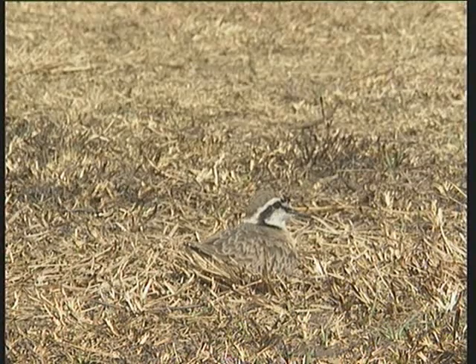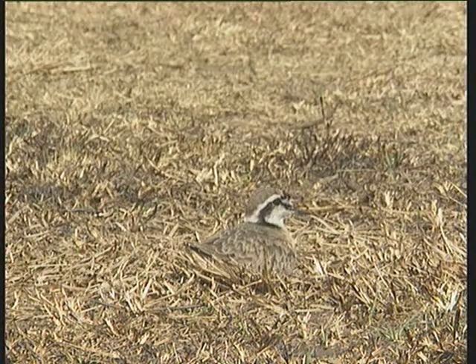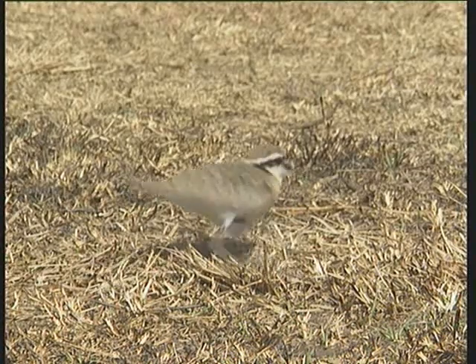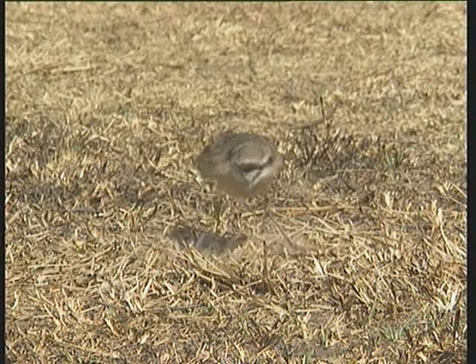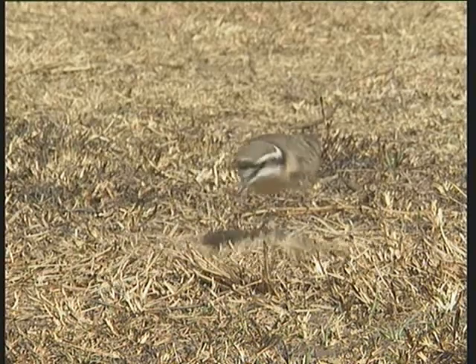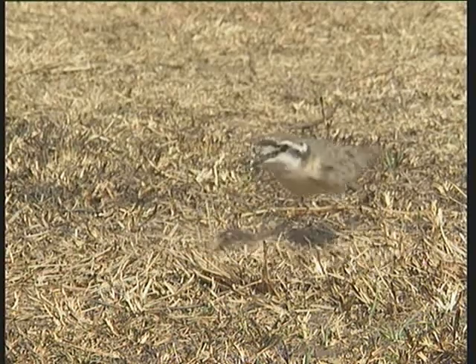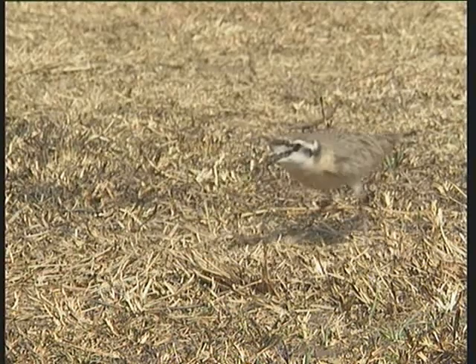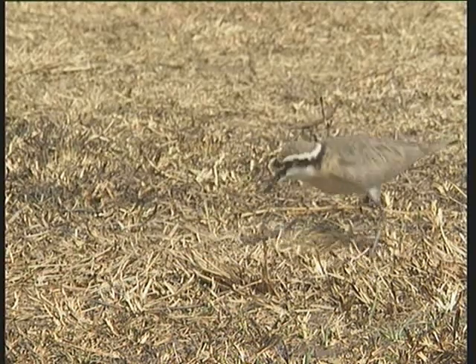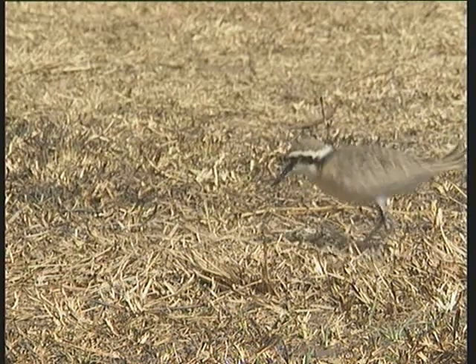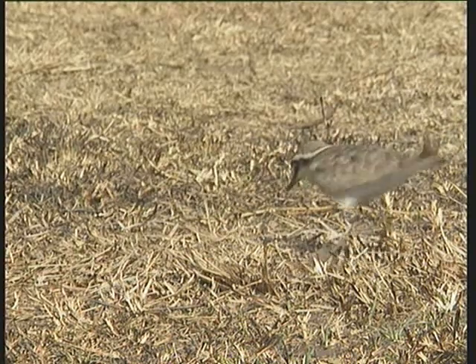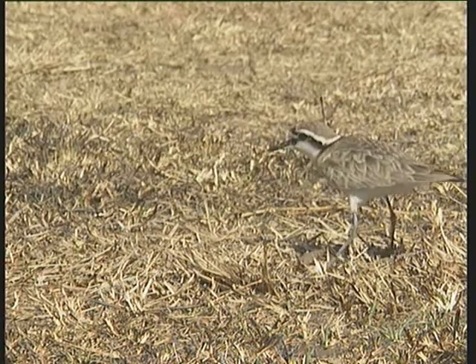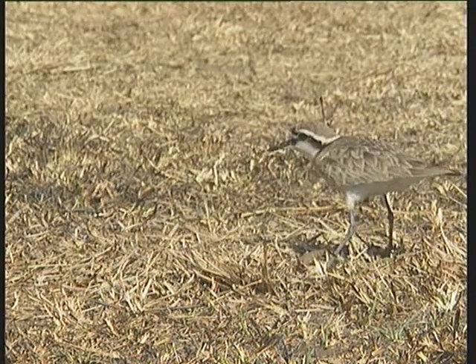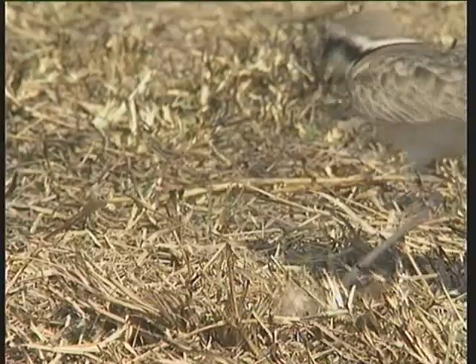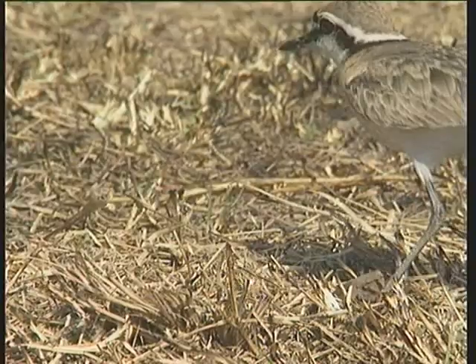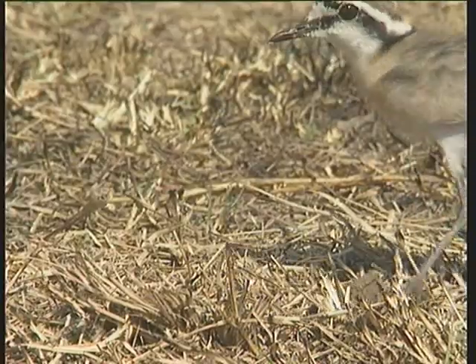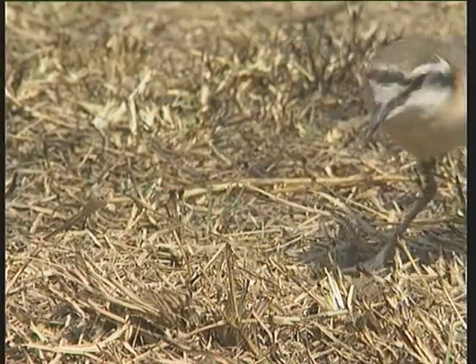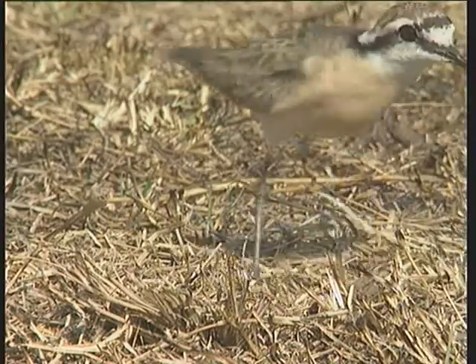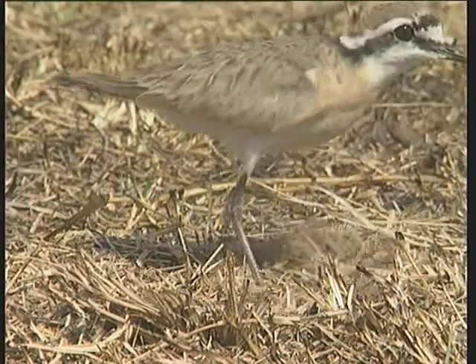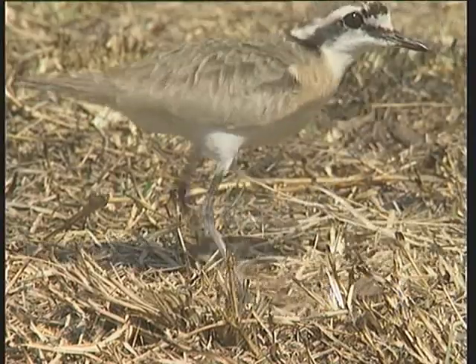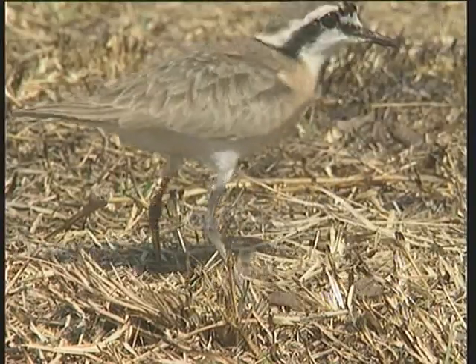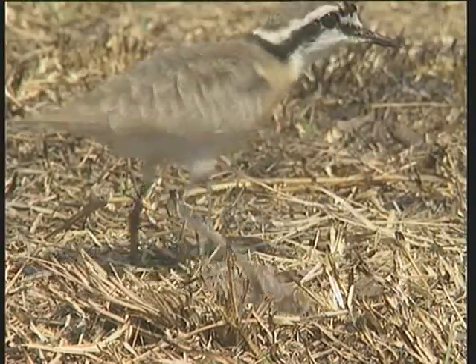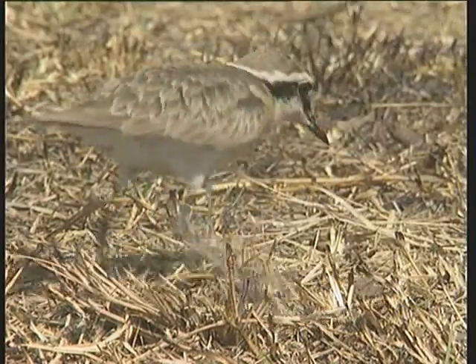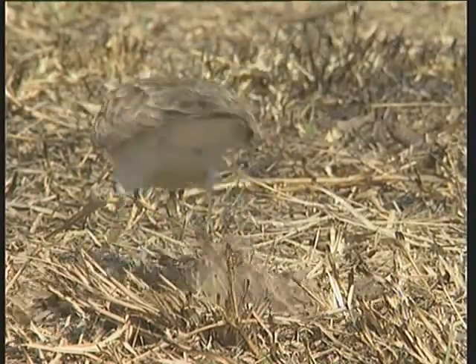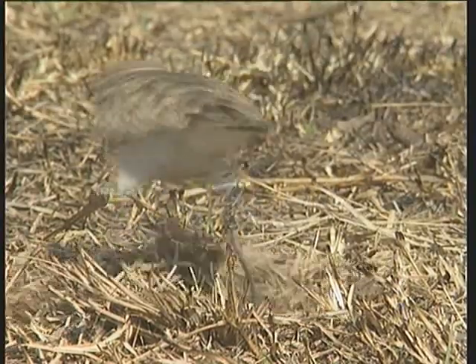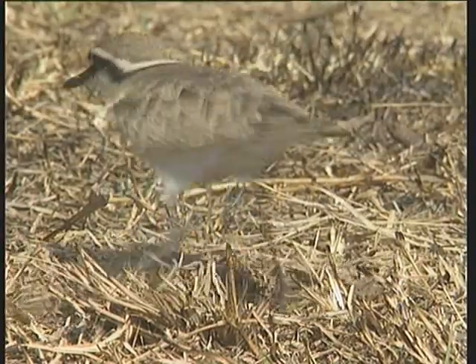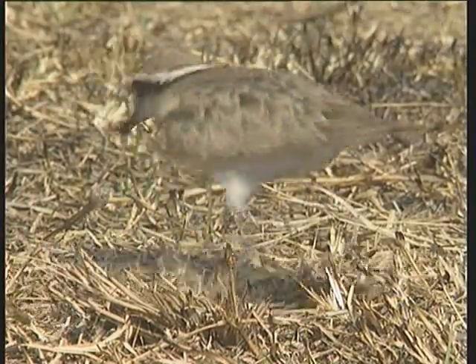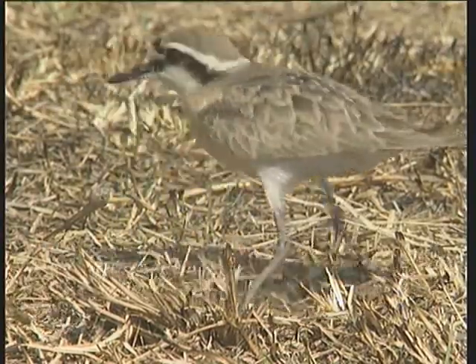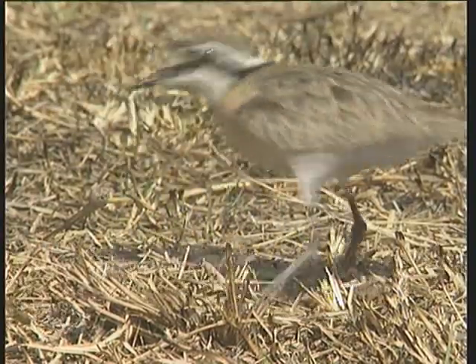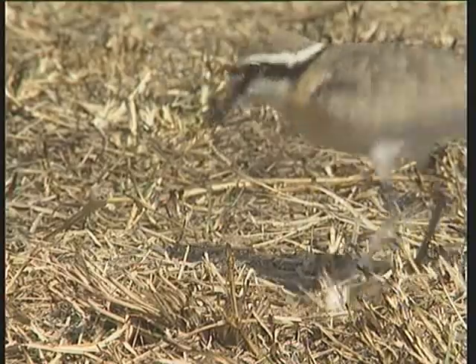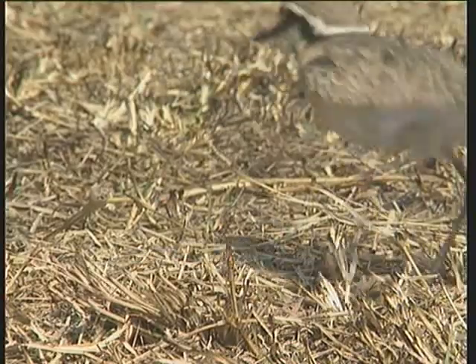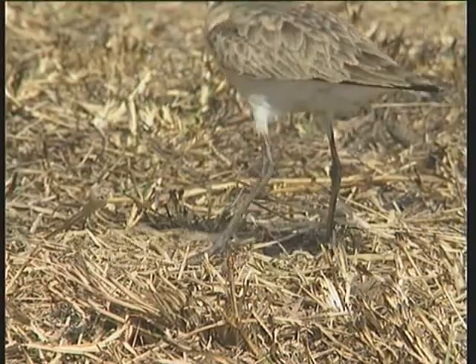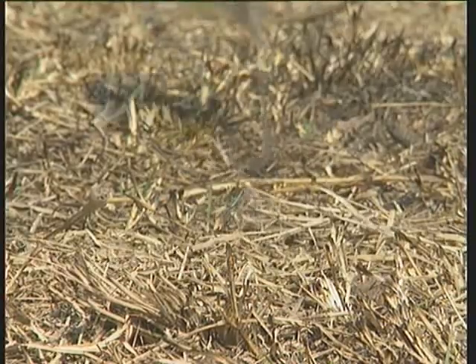The kittlitz's plover even goes a step further. As soon as it sees danger approaching, it covers up its eggs by scratching loose pieces of grass and sand over them, making them very difficult to find.